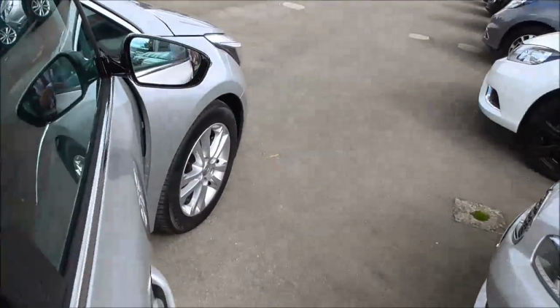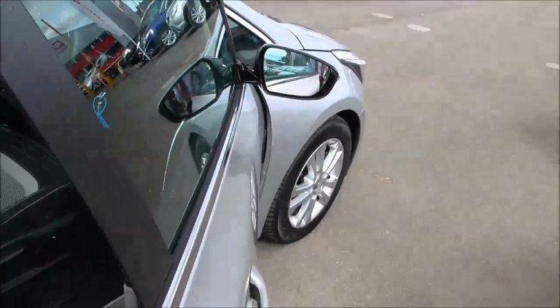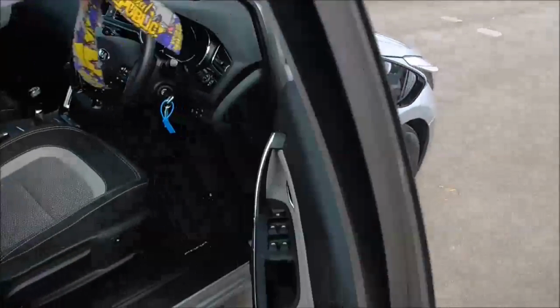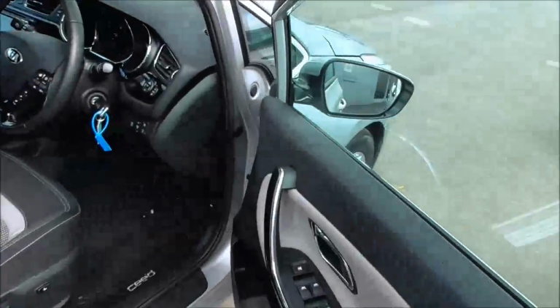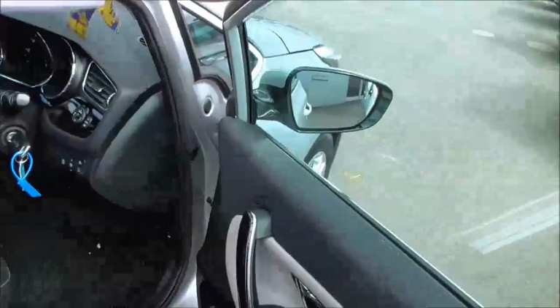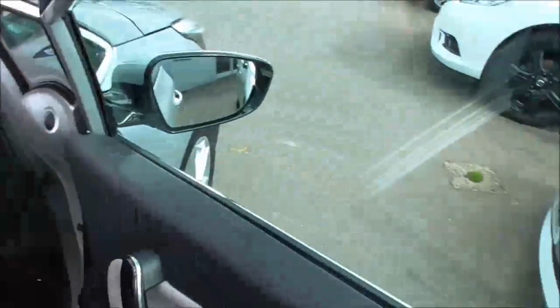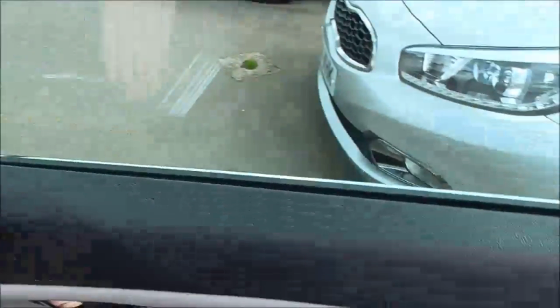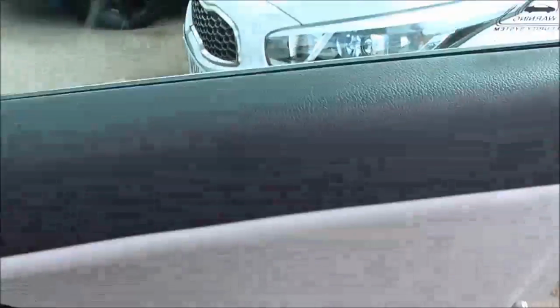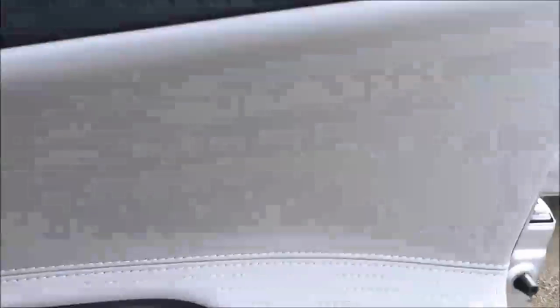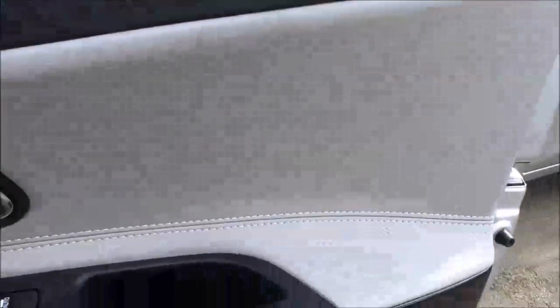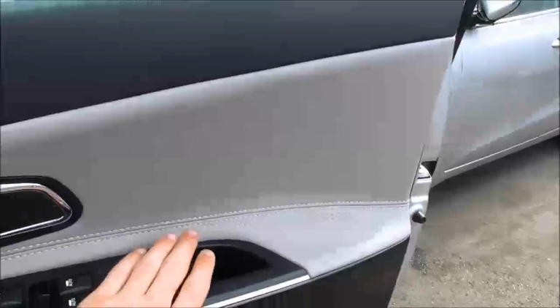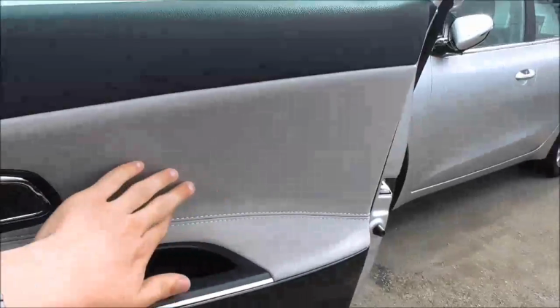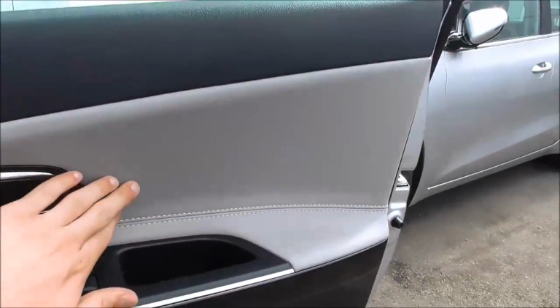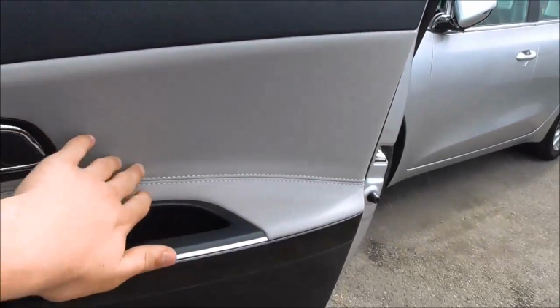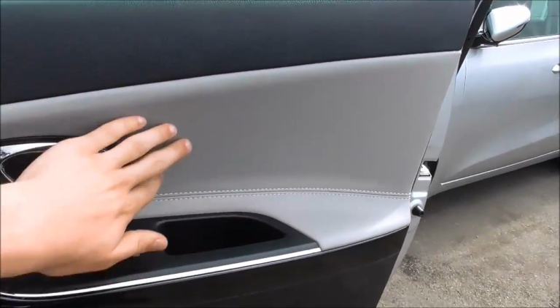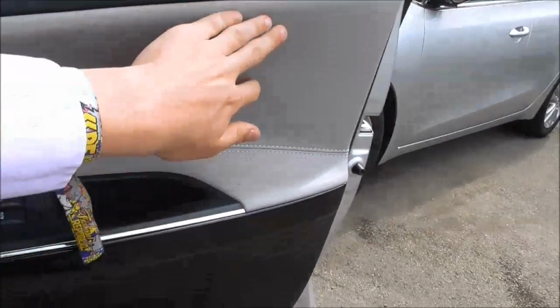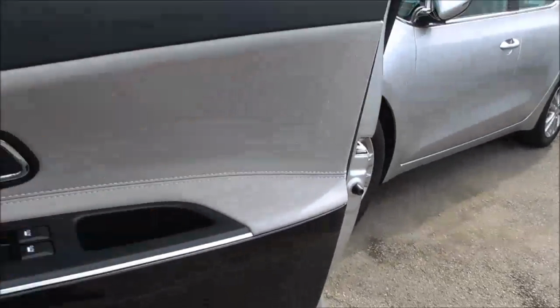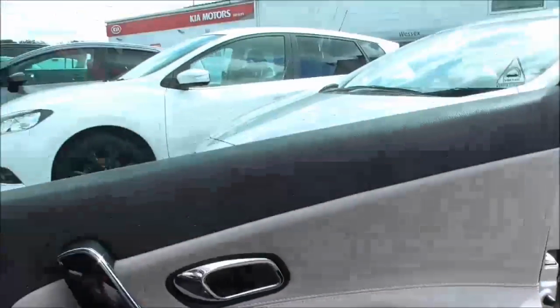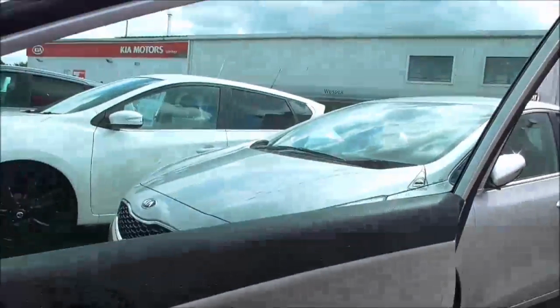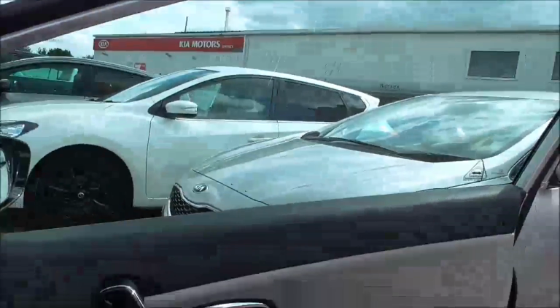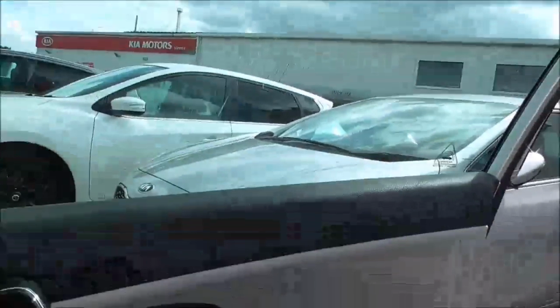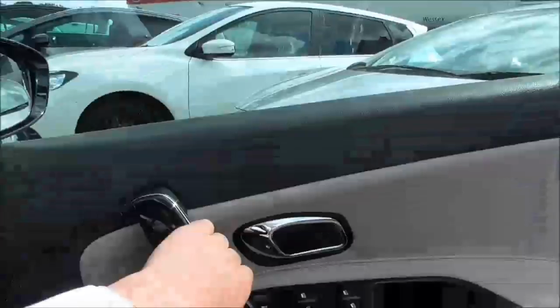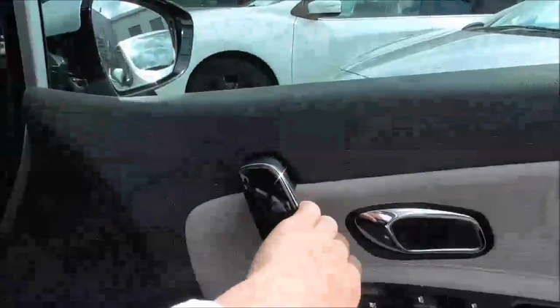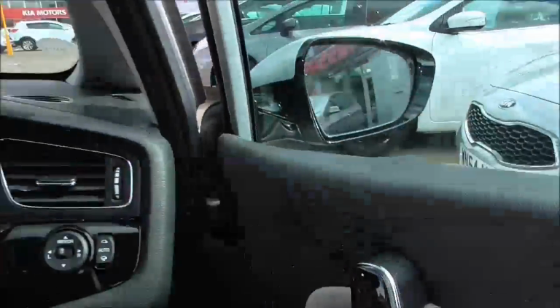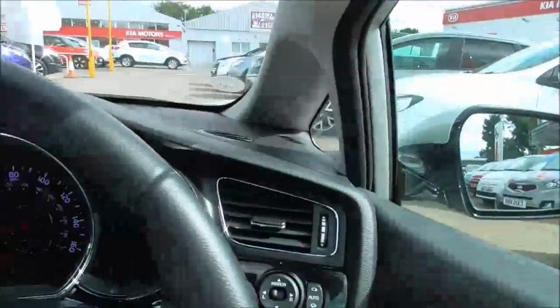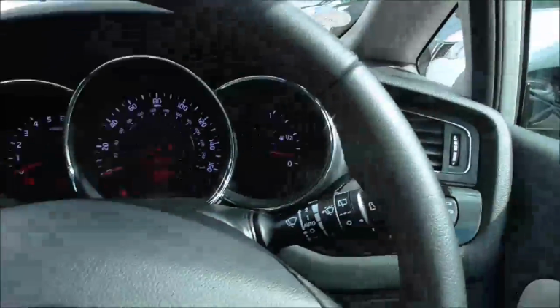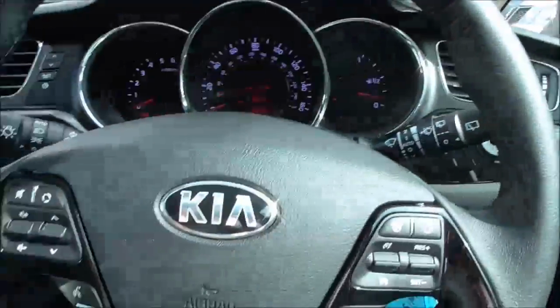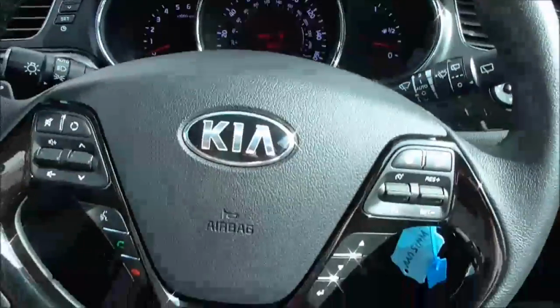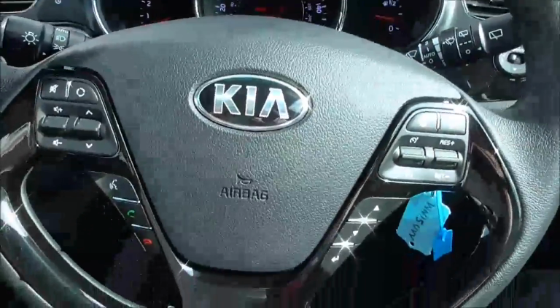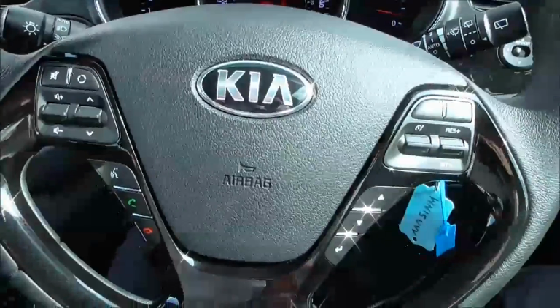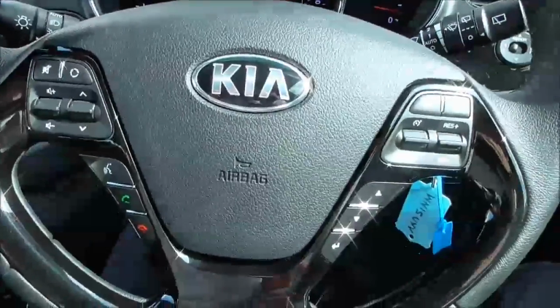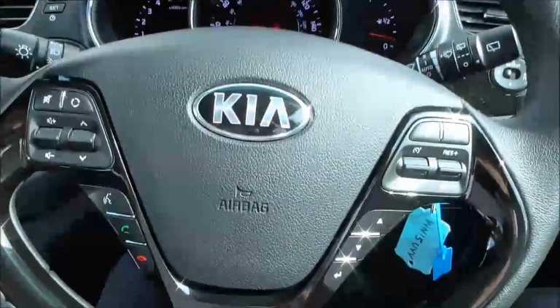Moving into the driver's seat — on the door panels we have a nice leather trim. On the steering wheel, we've got full audio-mounted controls.